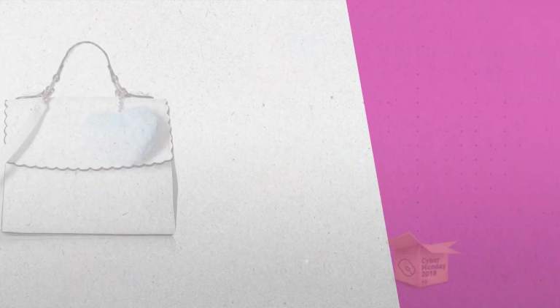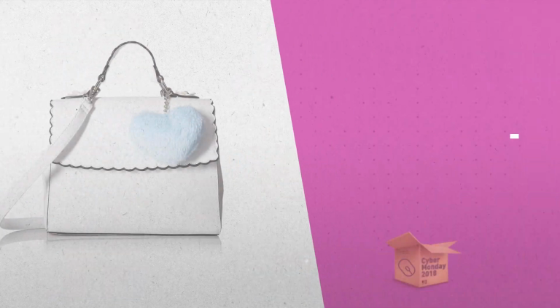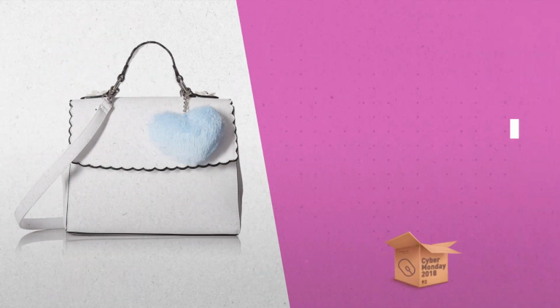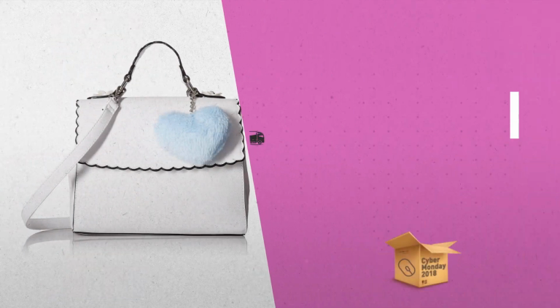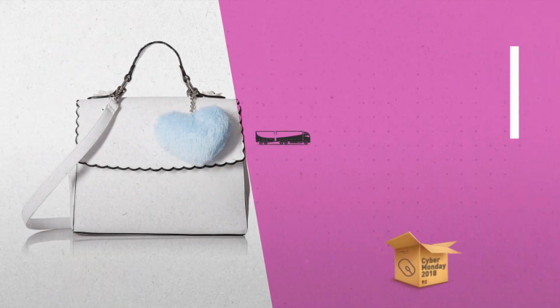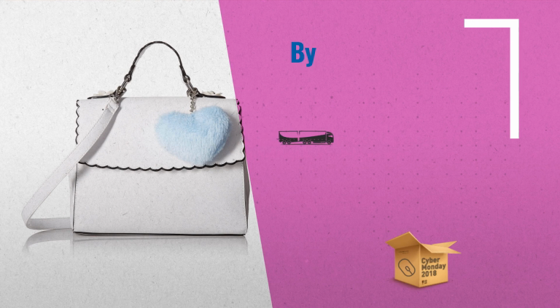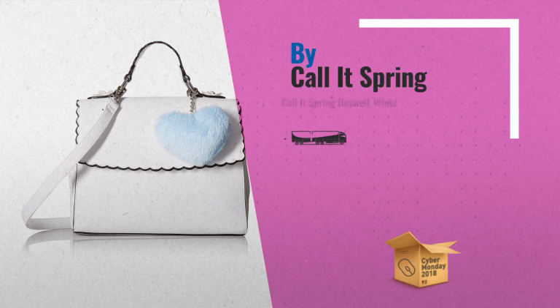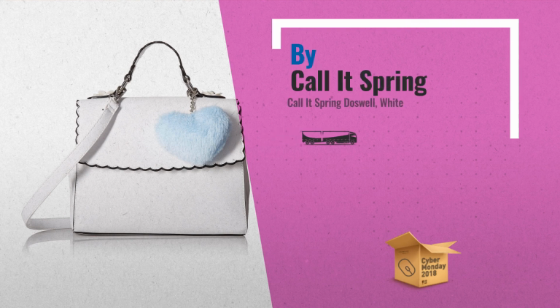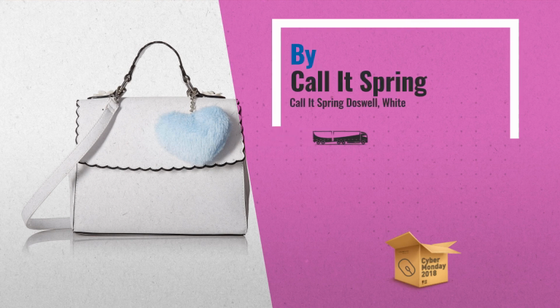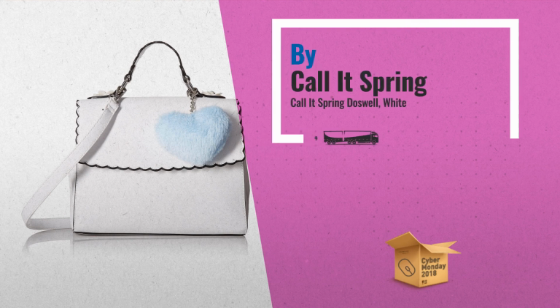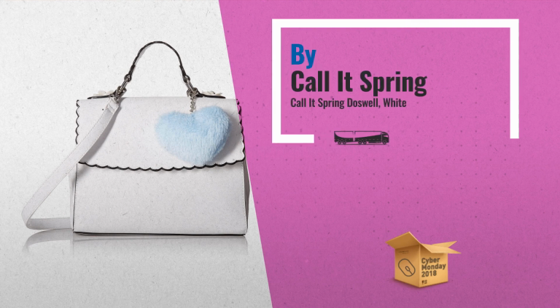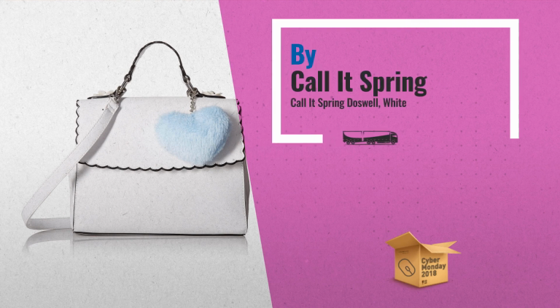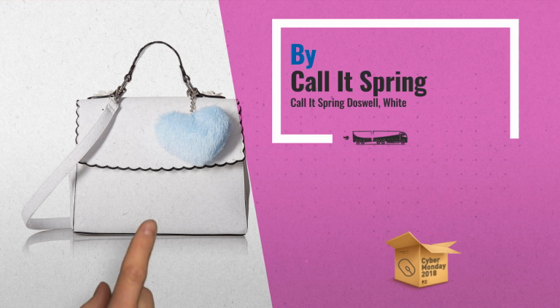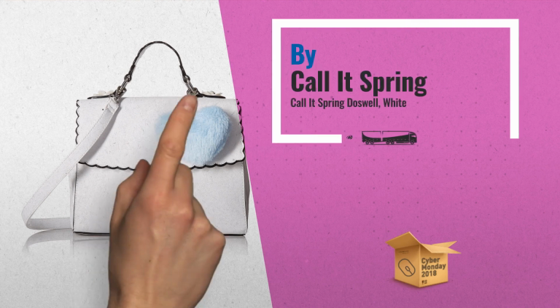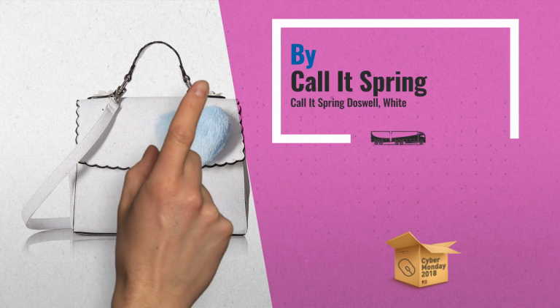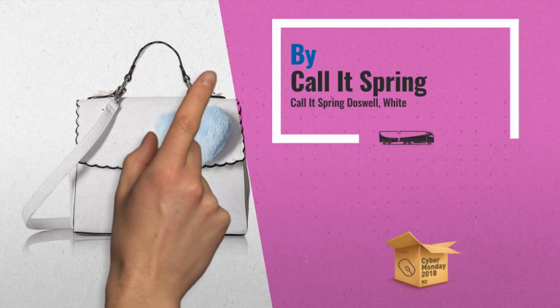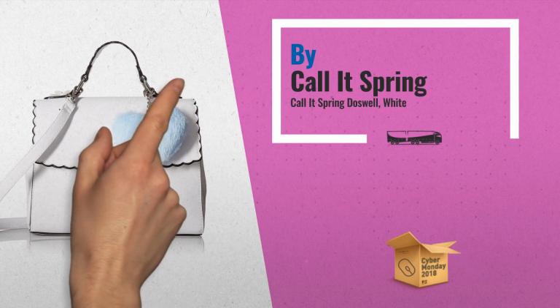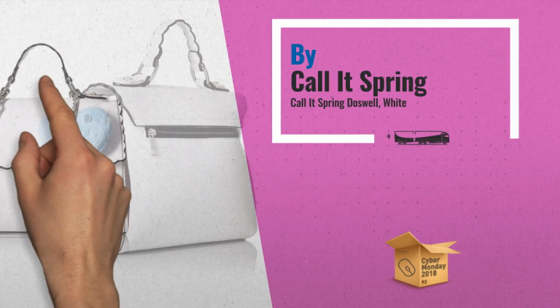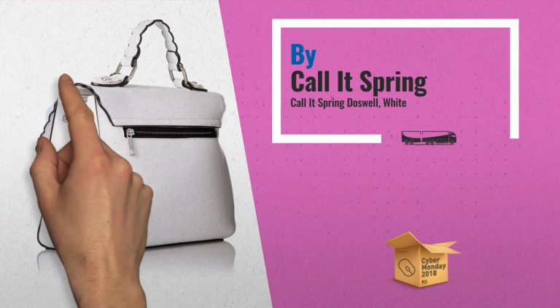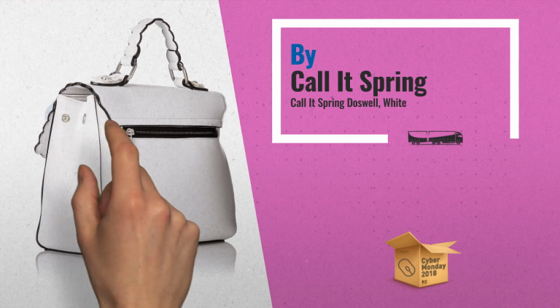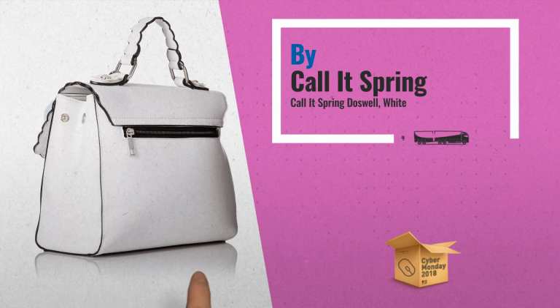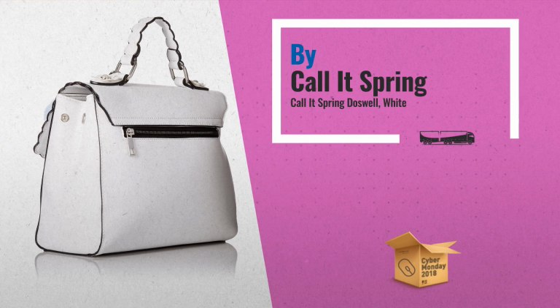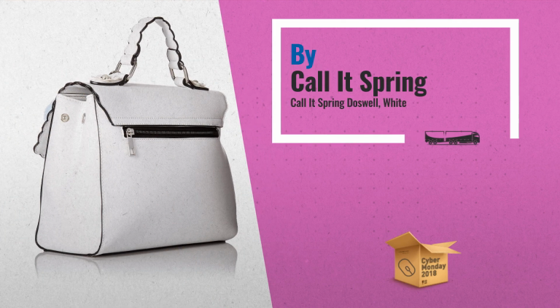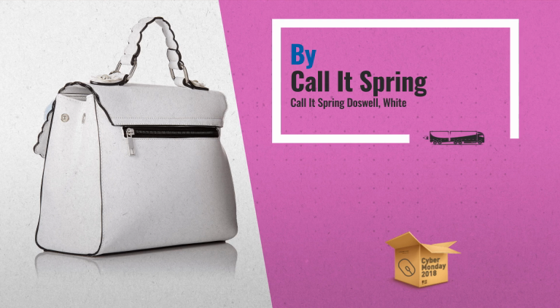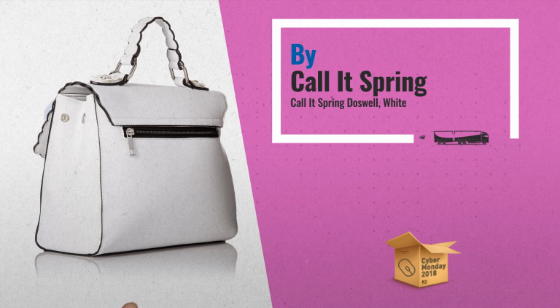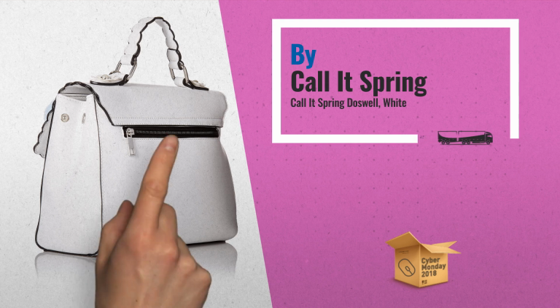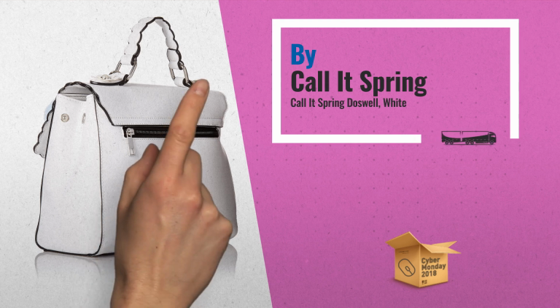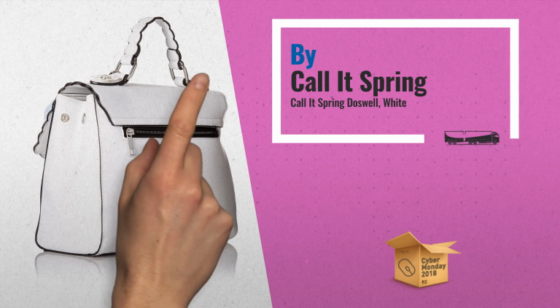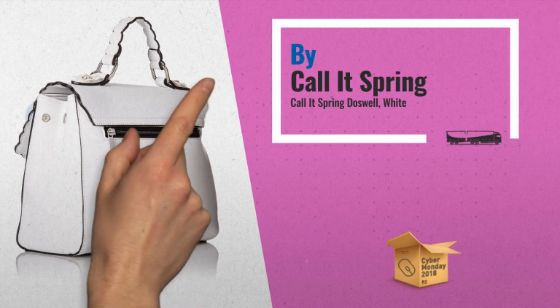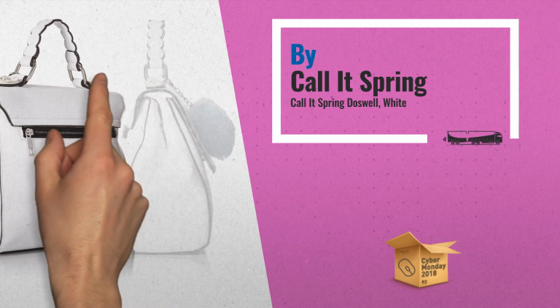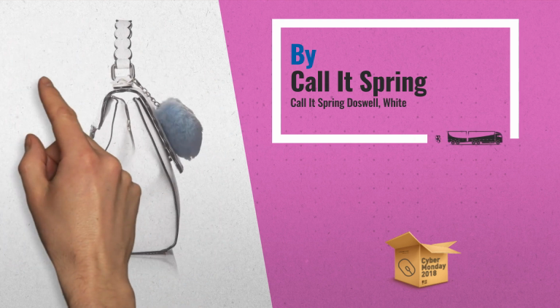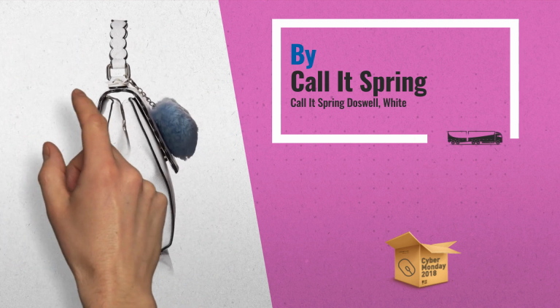Number 1: Top Handle with Scallette Edges and Removable Heart Pom Pom, Removable Crossbody Strap, by Corlitt Spring.